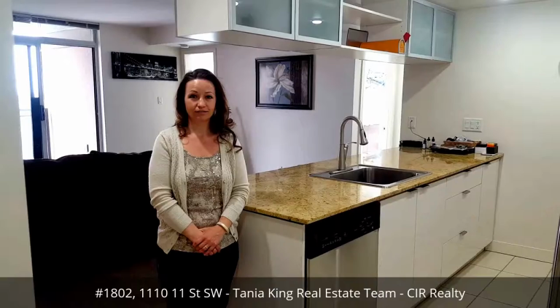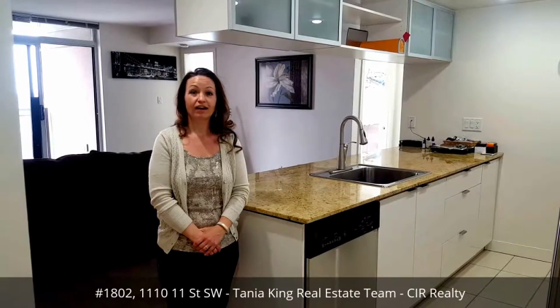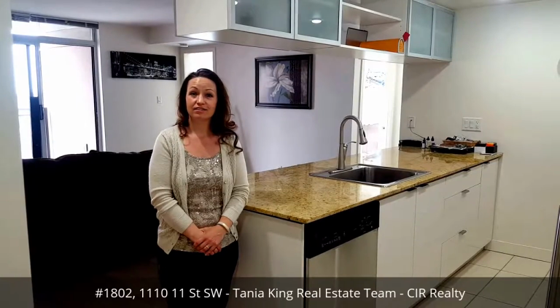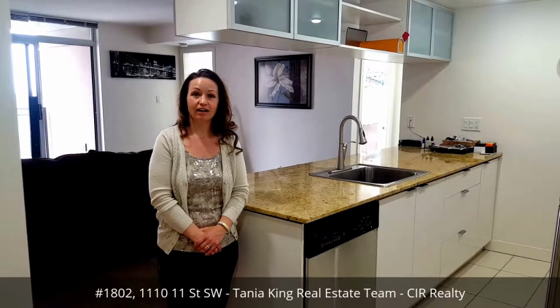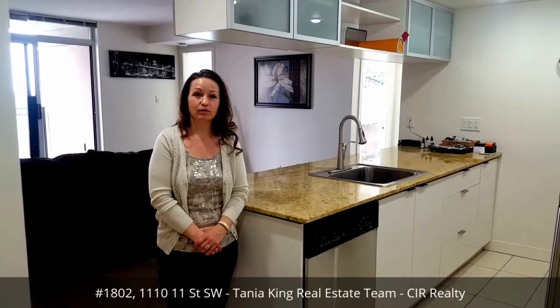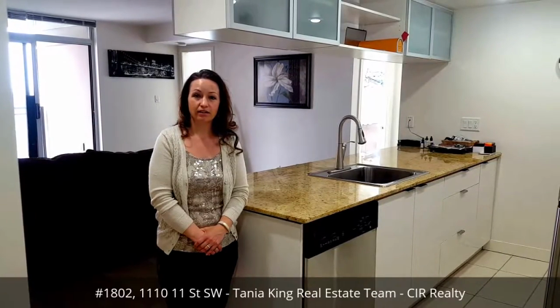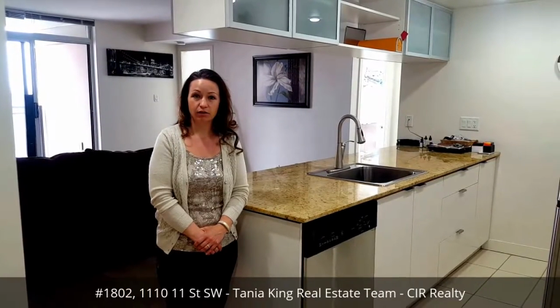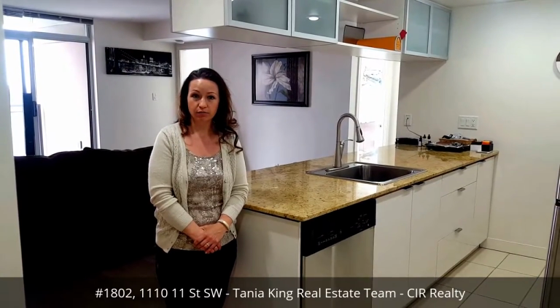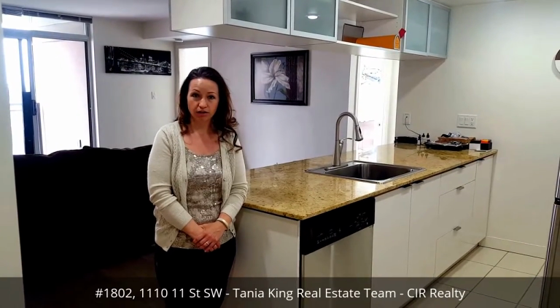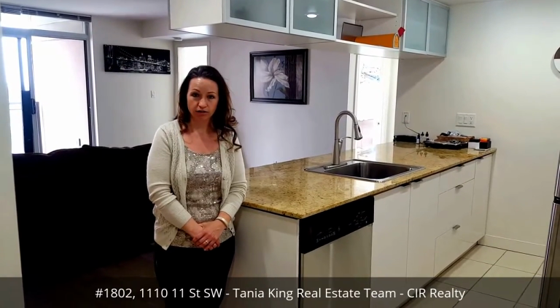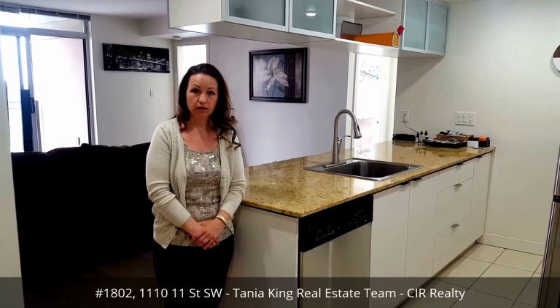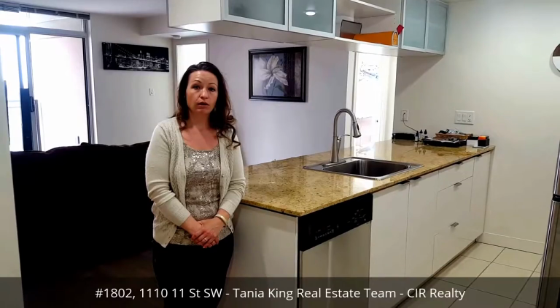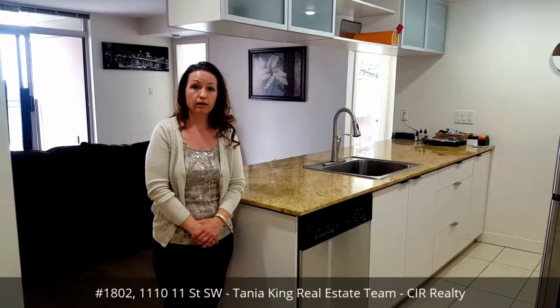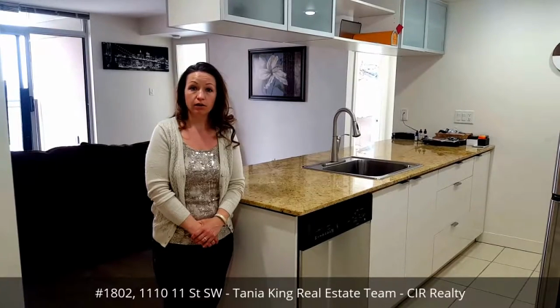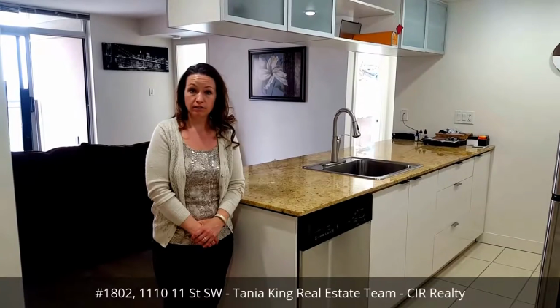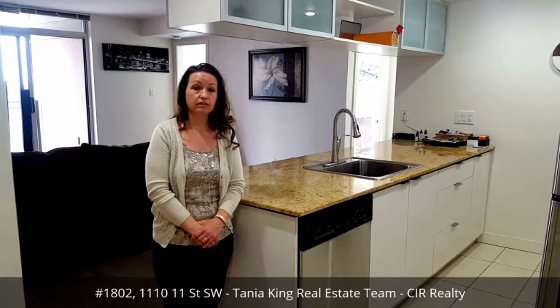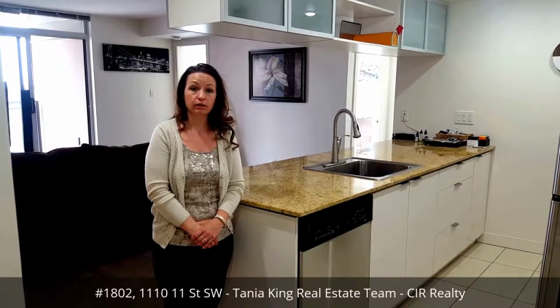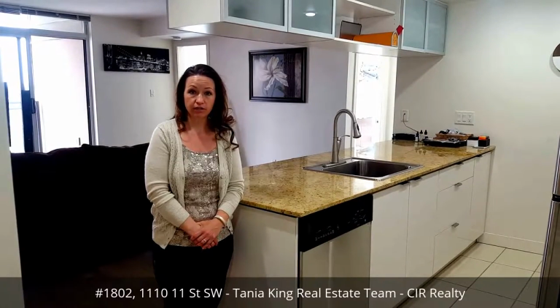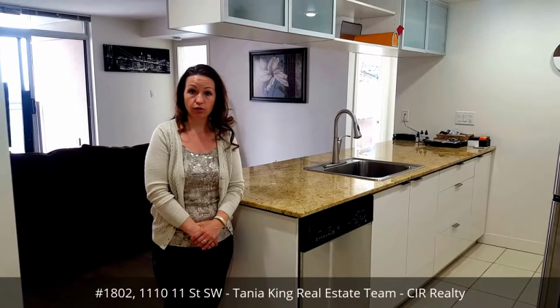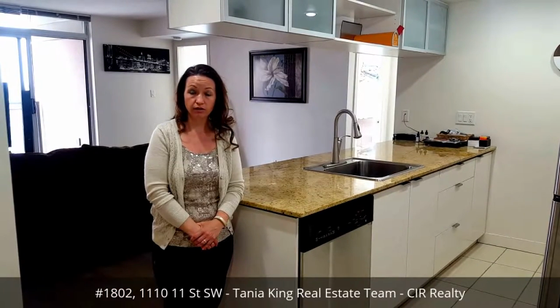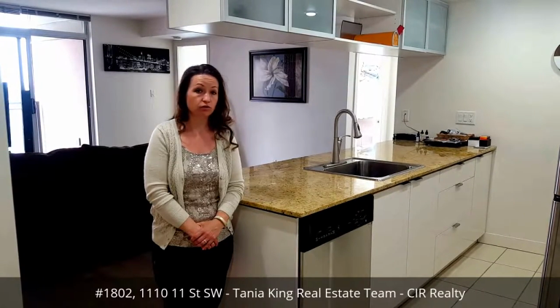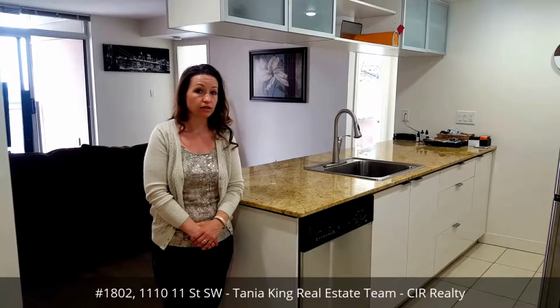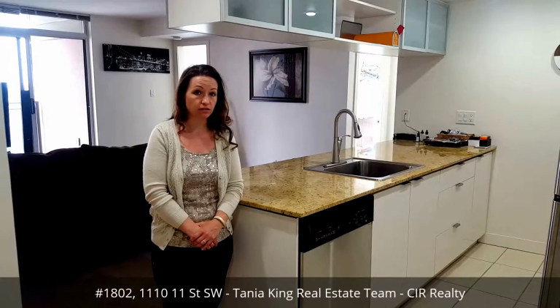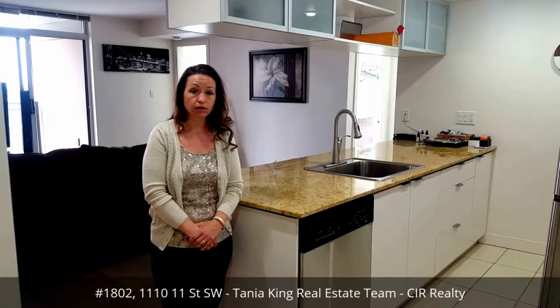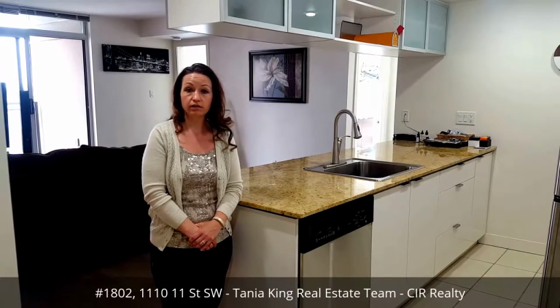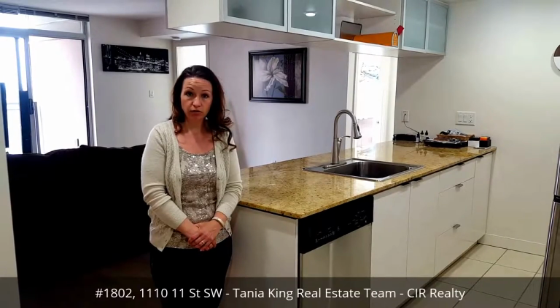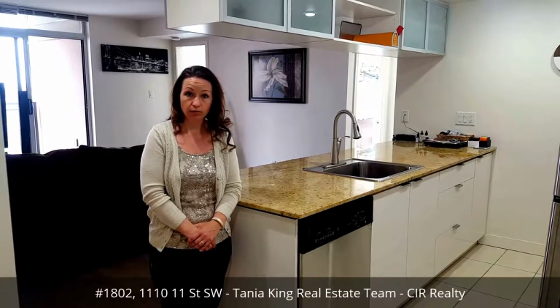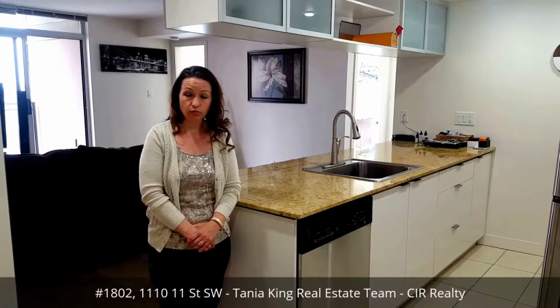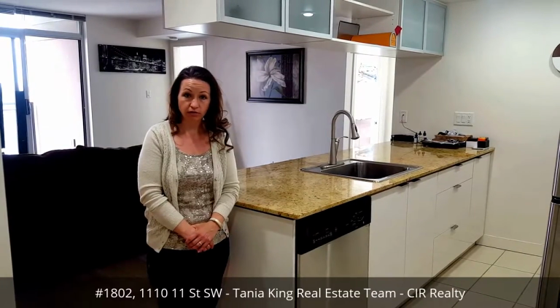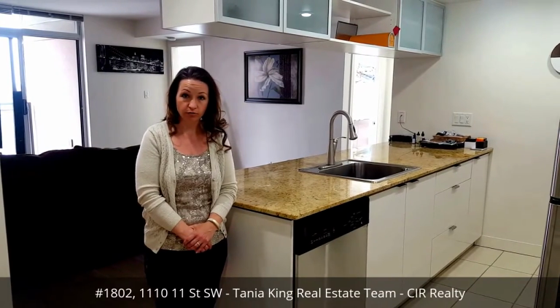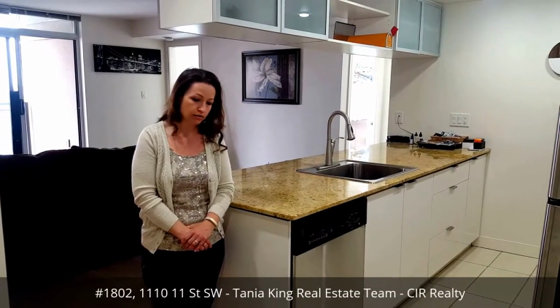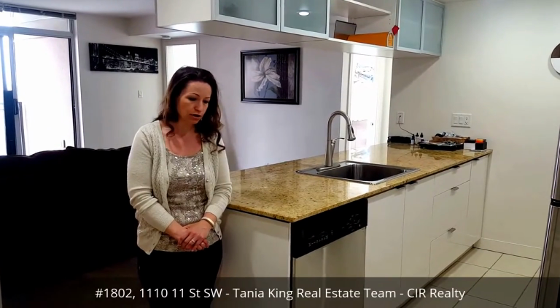Hi, this is Tina Hansen with the Tanya King Real Estate Team with CIR Realty. We are in our newest listing in the Stella building downtown — unit 1802, on the 18th floor. It's a two-bedroom, one-bathroom with titled underground parking, so come on in.